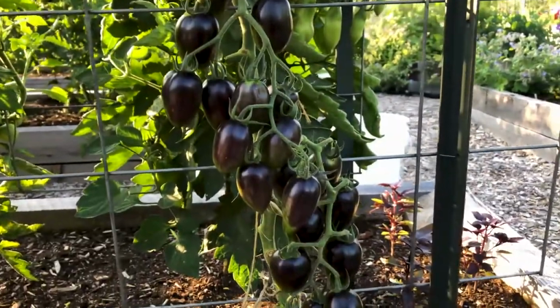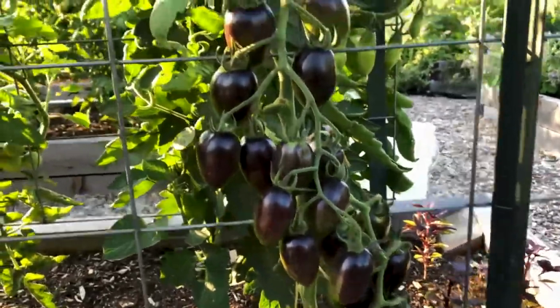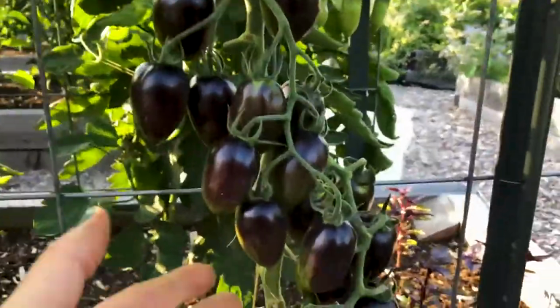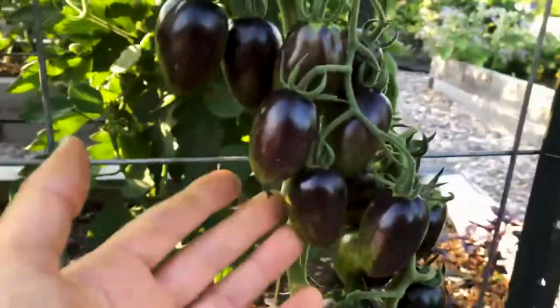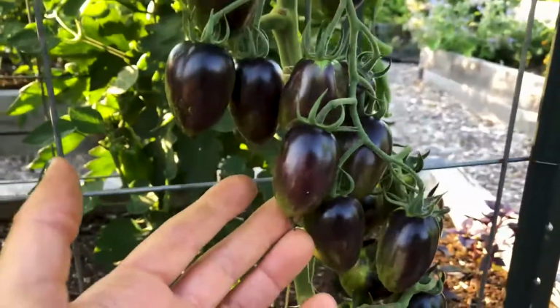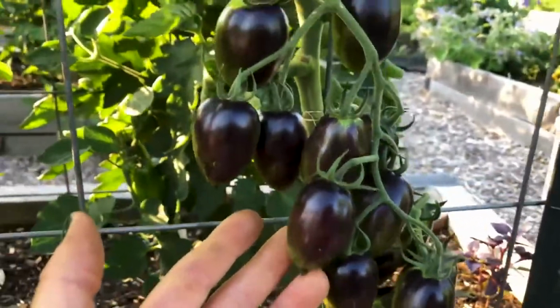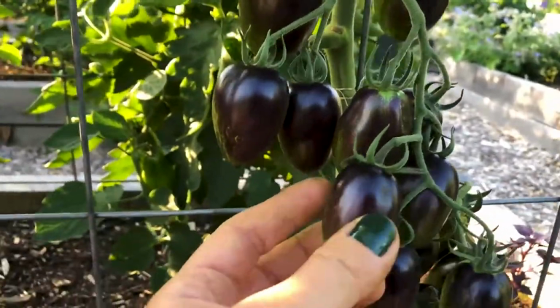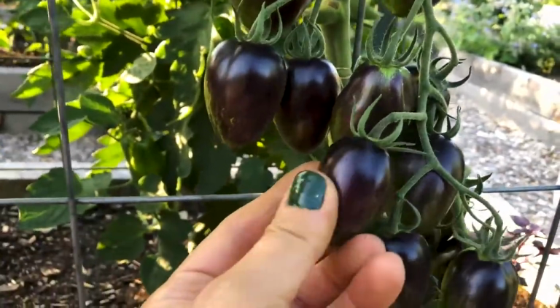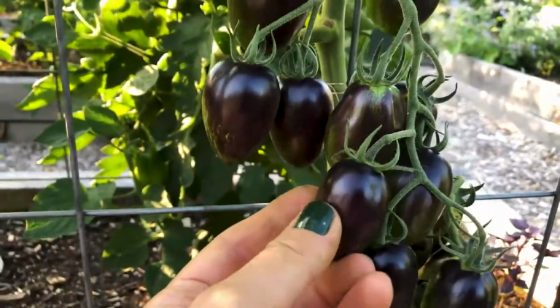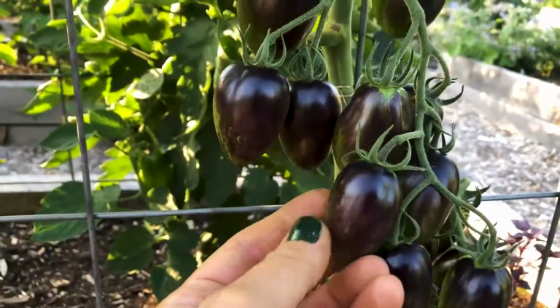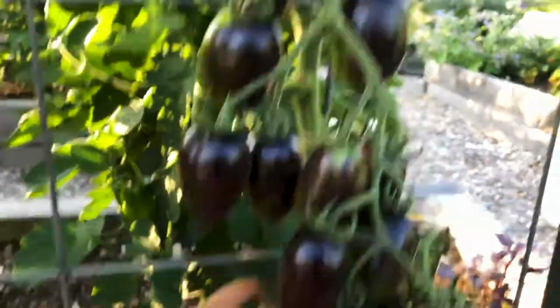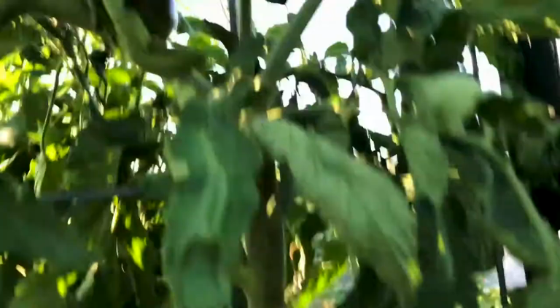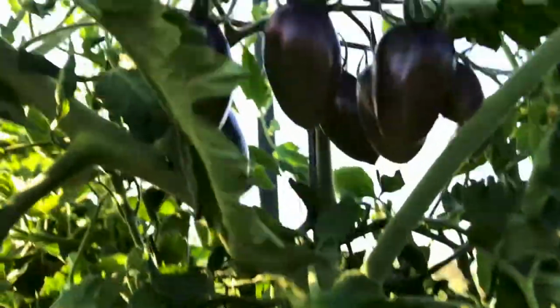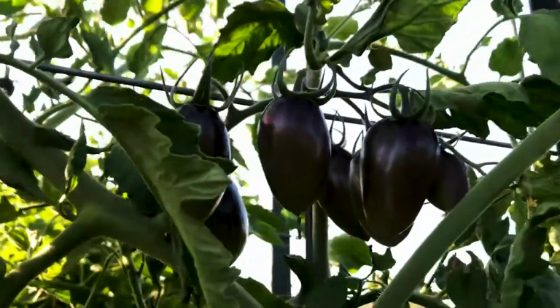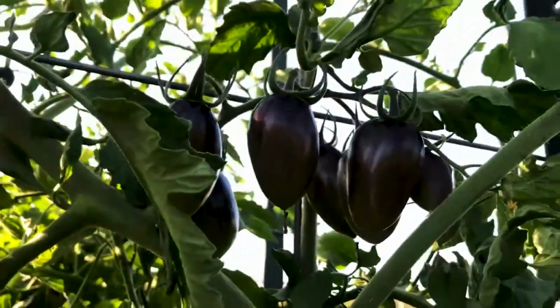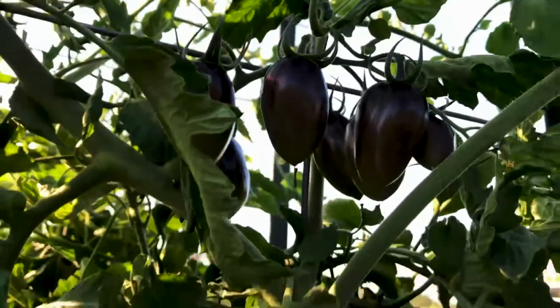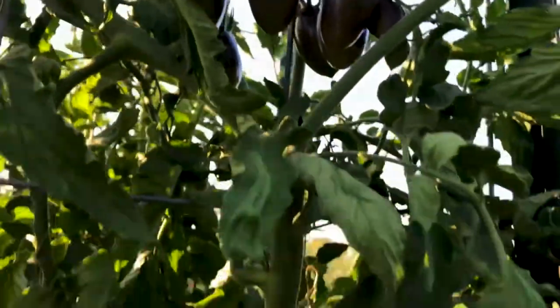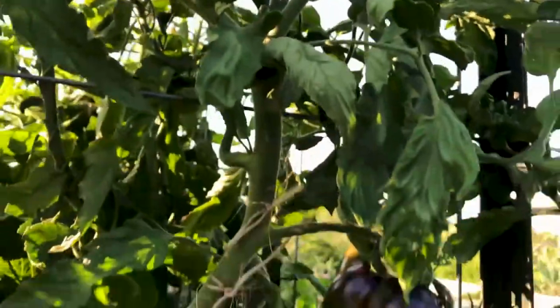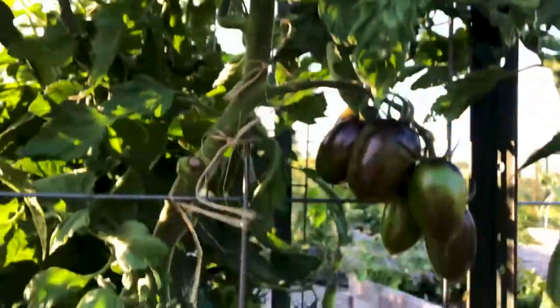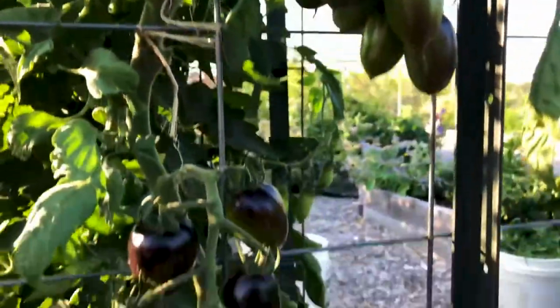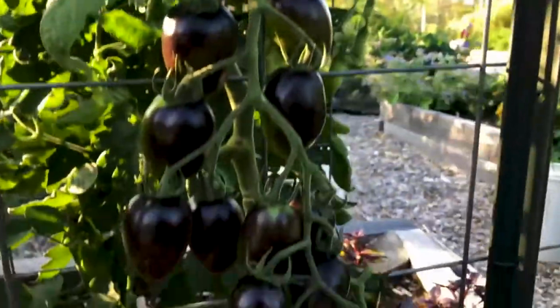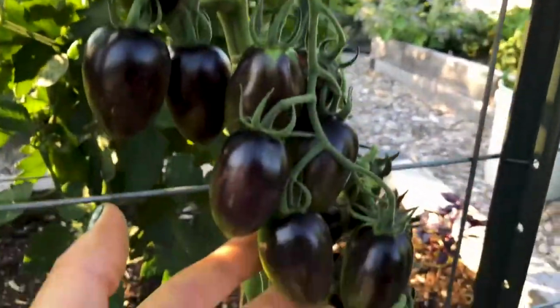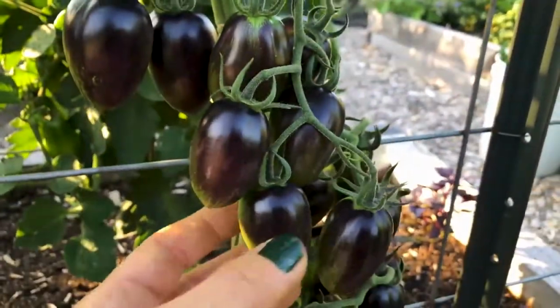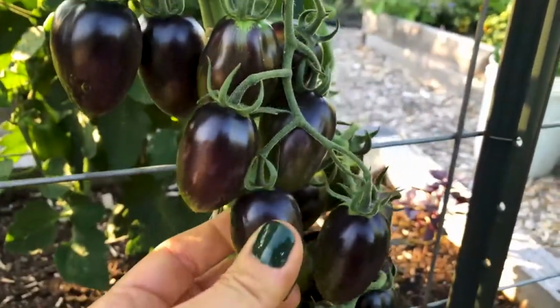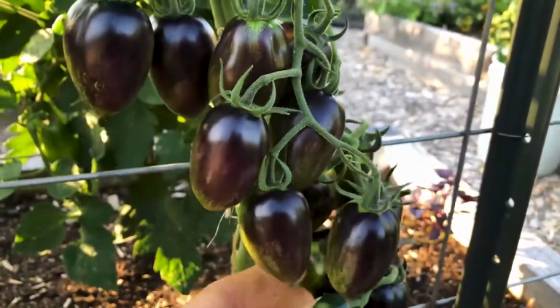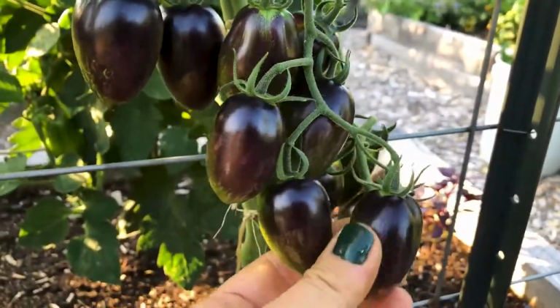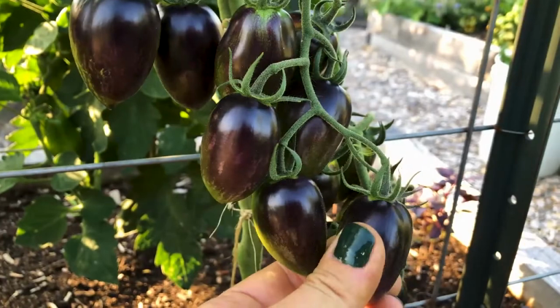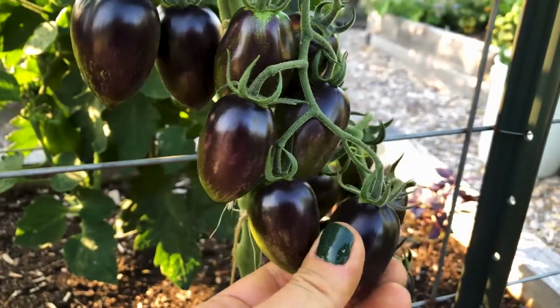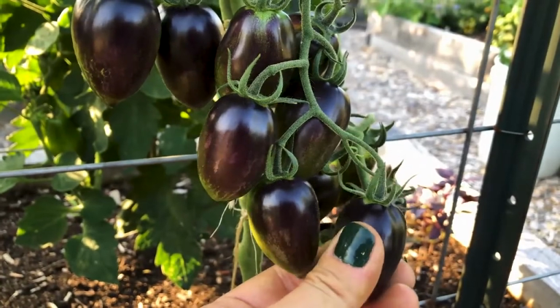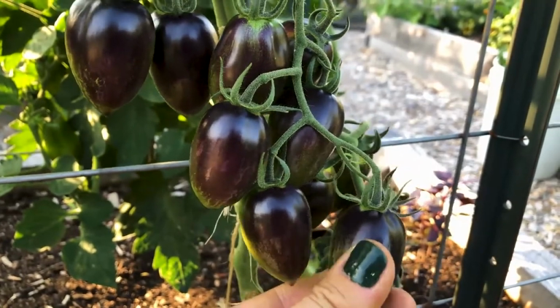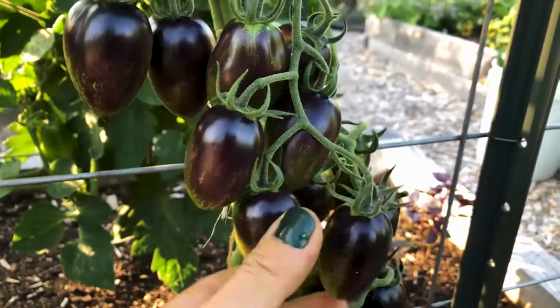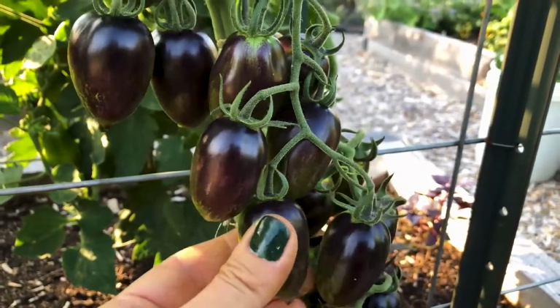So if you look at it here, the tomato grows this color — even when it's a baby it starts off dark. So I think the confusion begins first of all with the color, and many people have a difficult time figuring out when this would be ready.